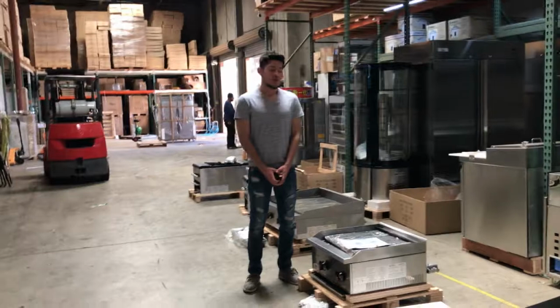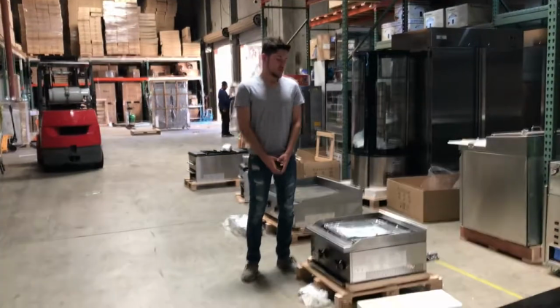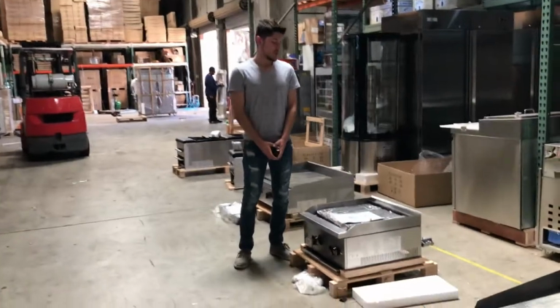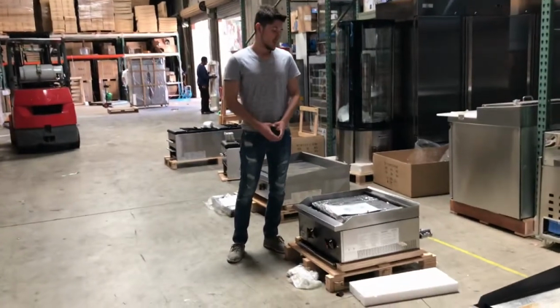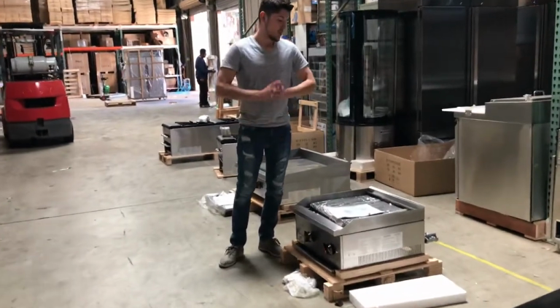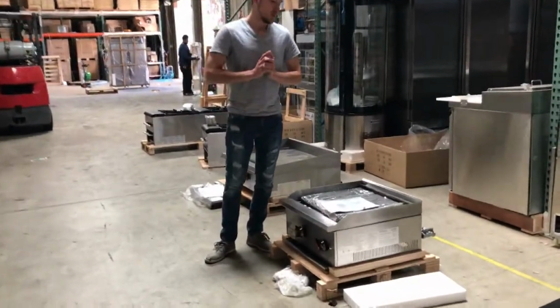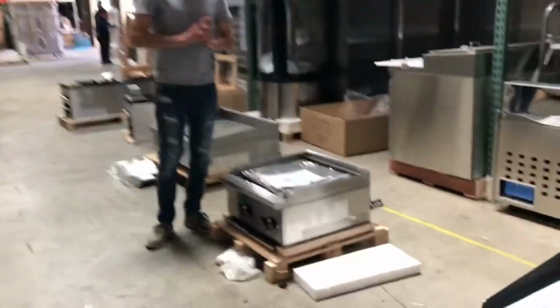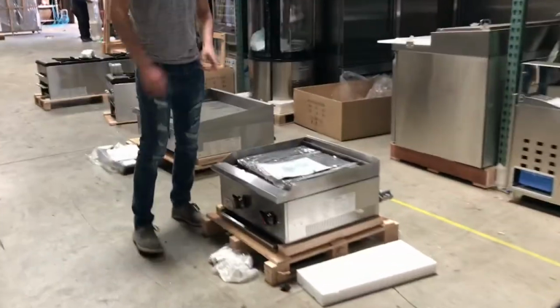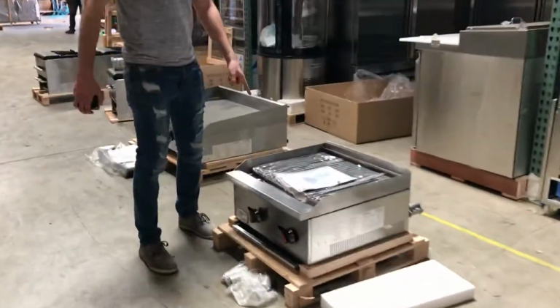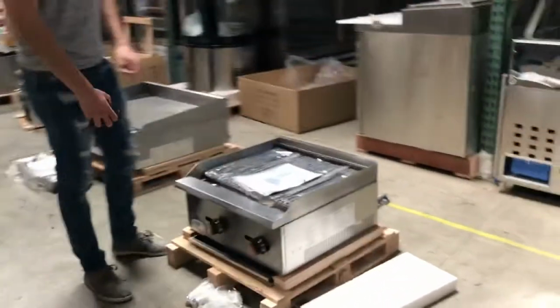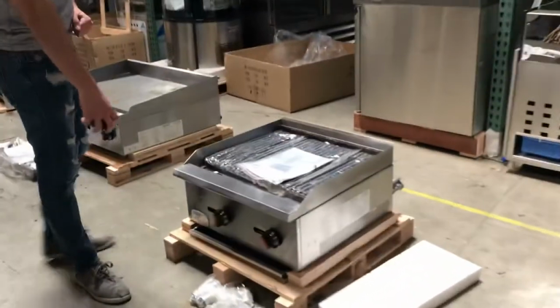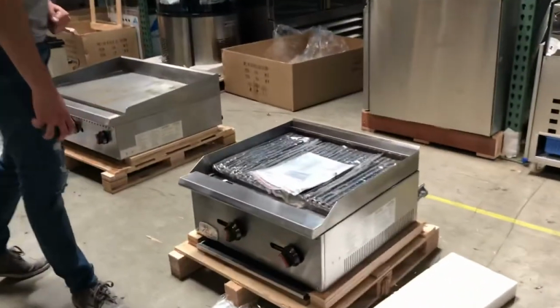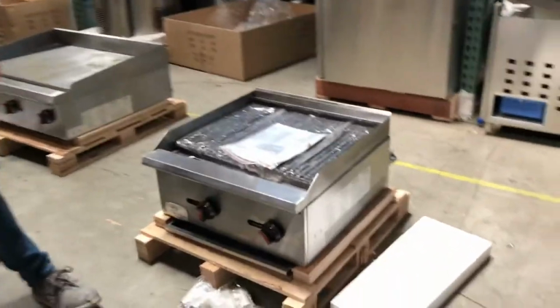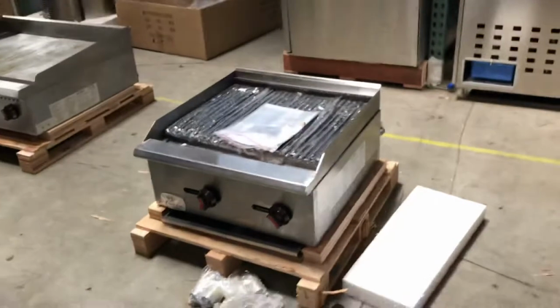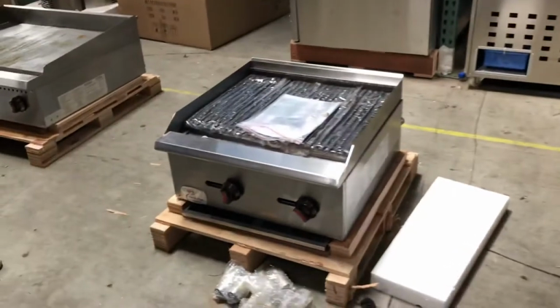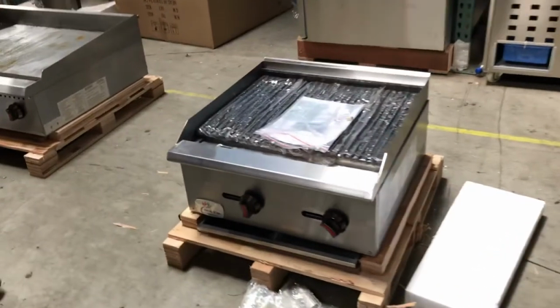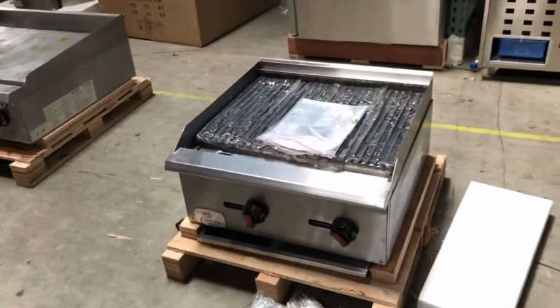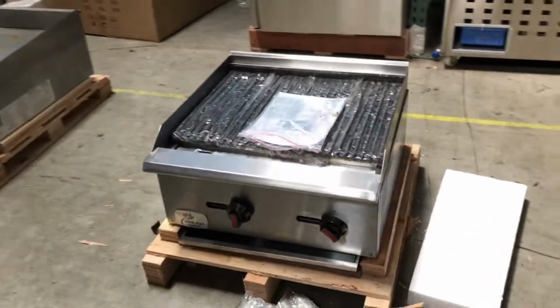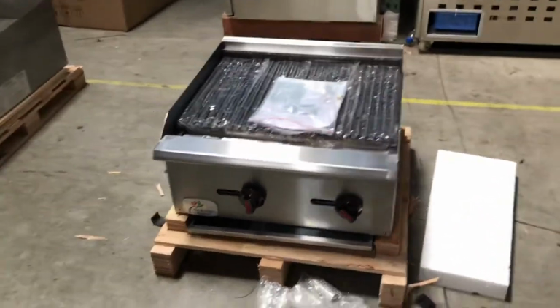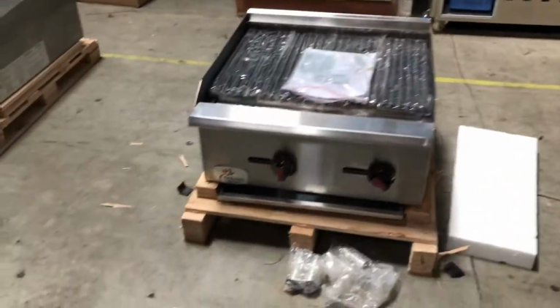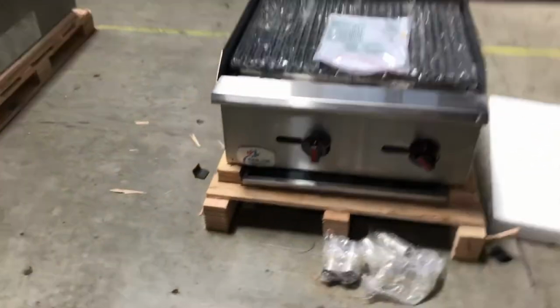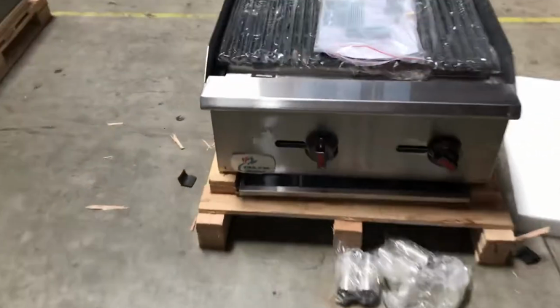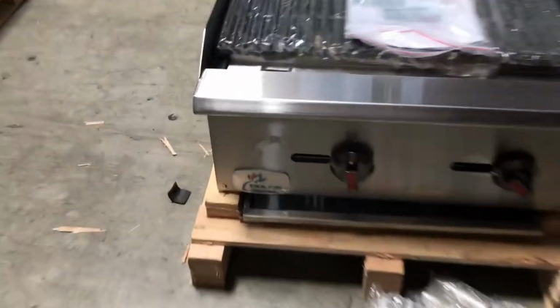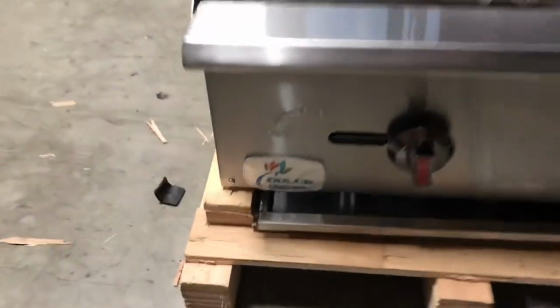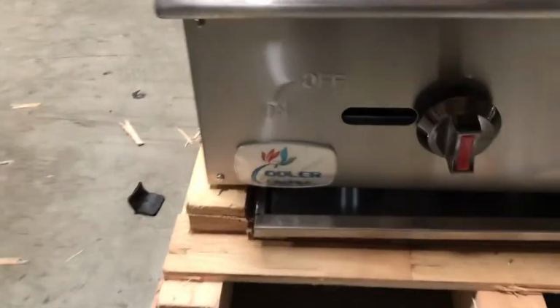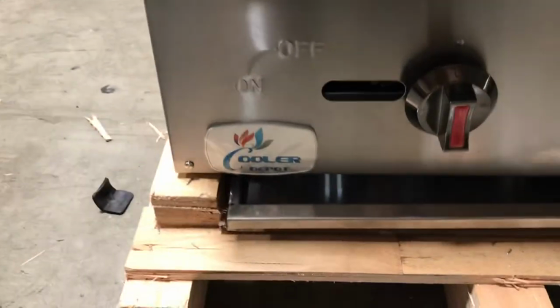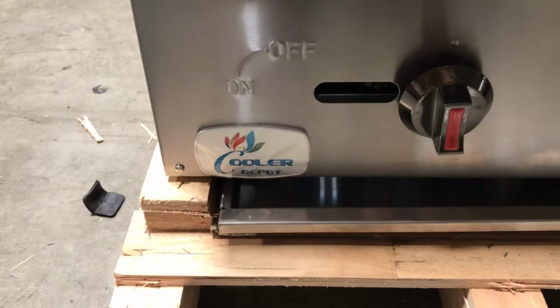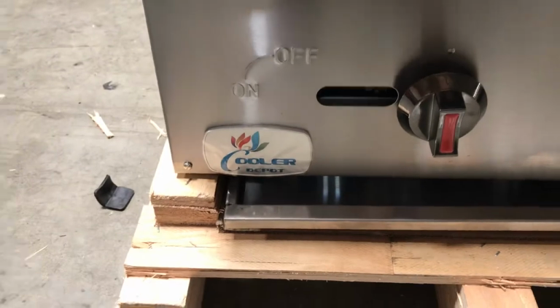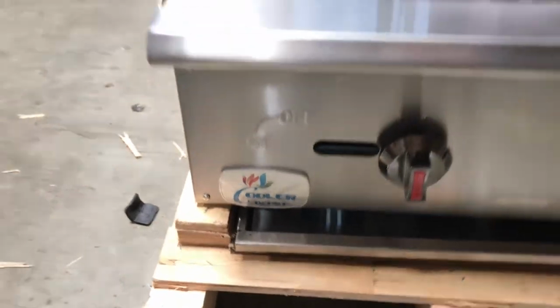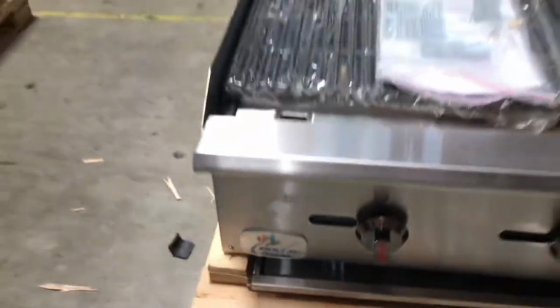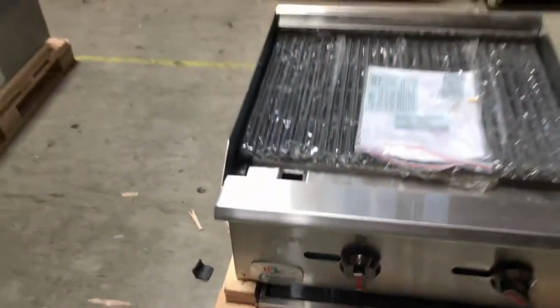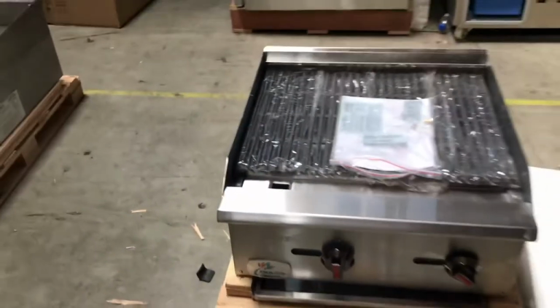Hello everybody, today we're going to go ahead and demonstrate our 24-inch broiler over here. It's going to be our own brand called Cooler Depot. You can locate the logo on your bottom left corner right there. It's going to be ETL certified, certified by the Health Department.